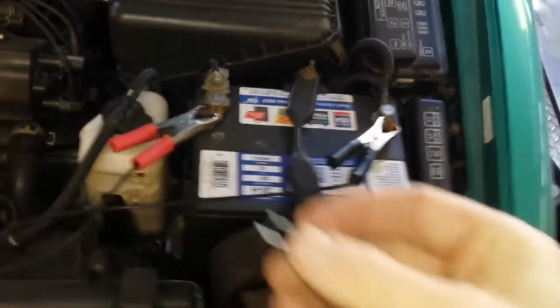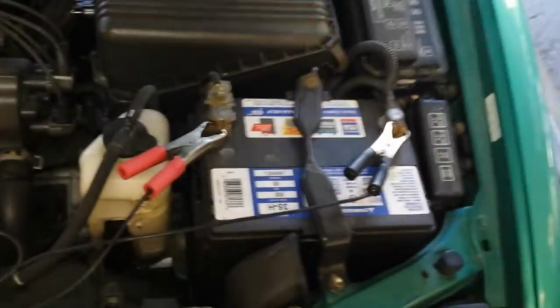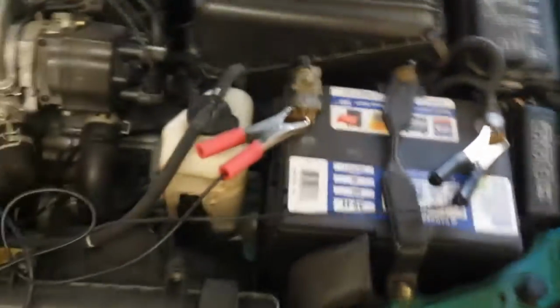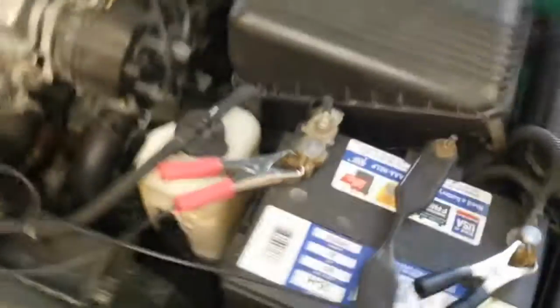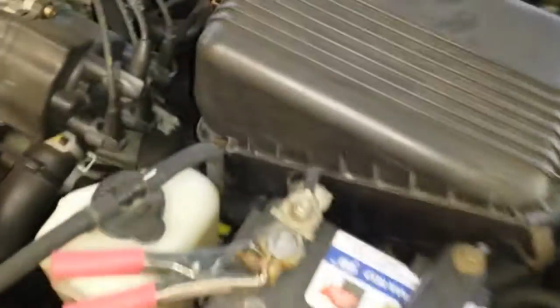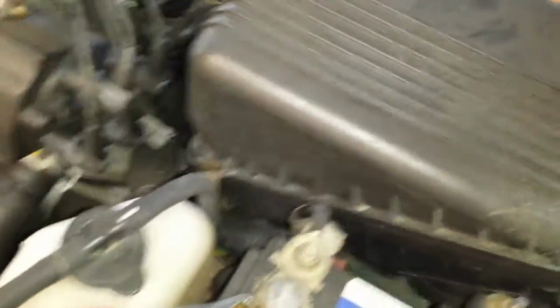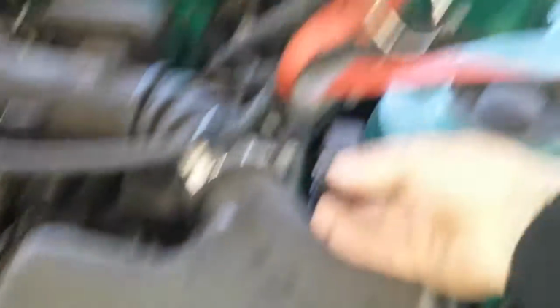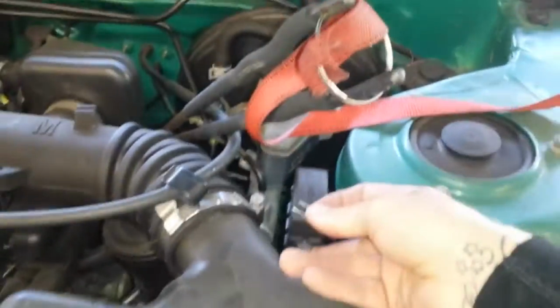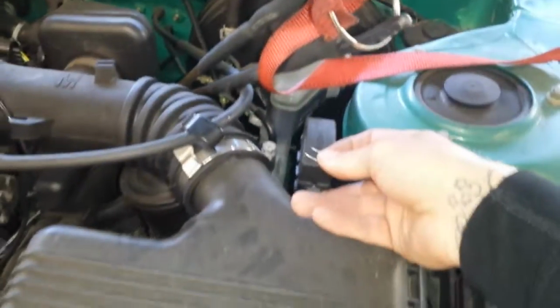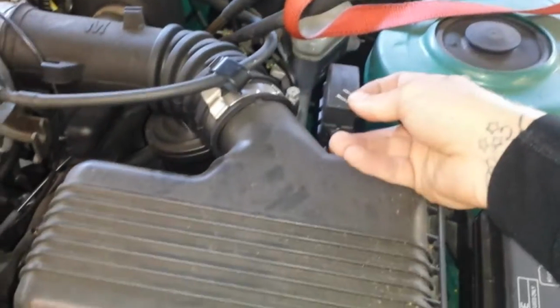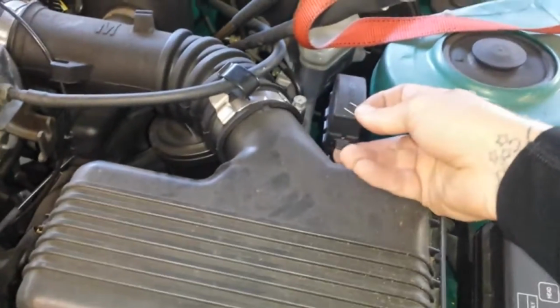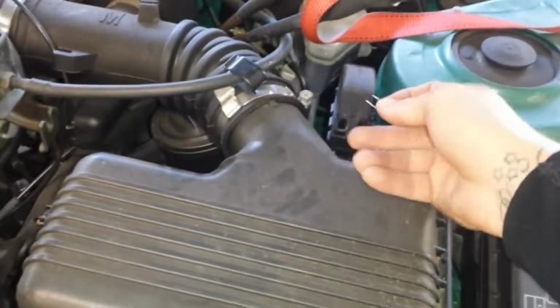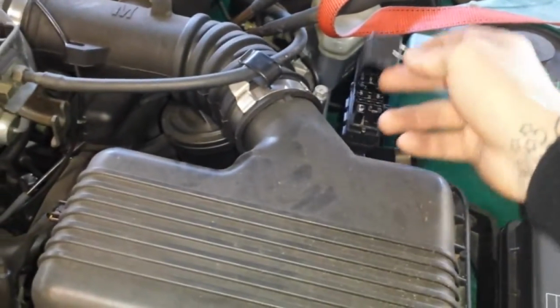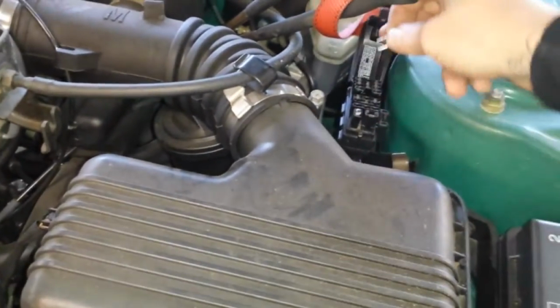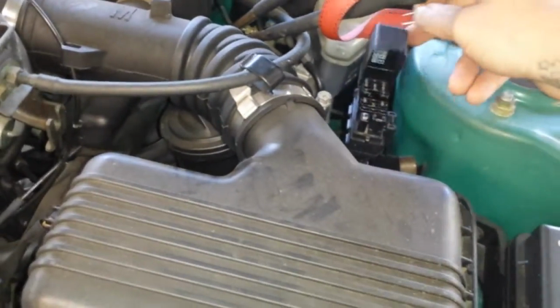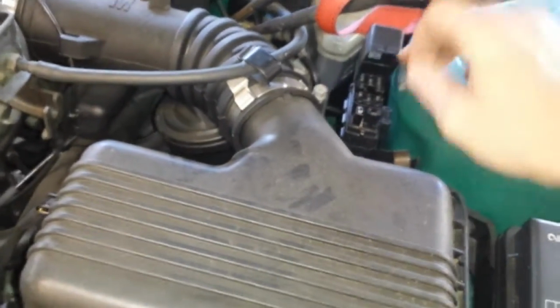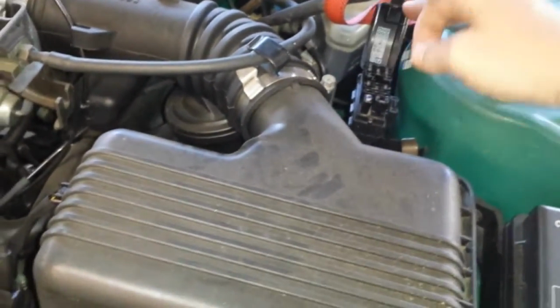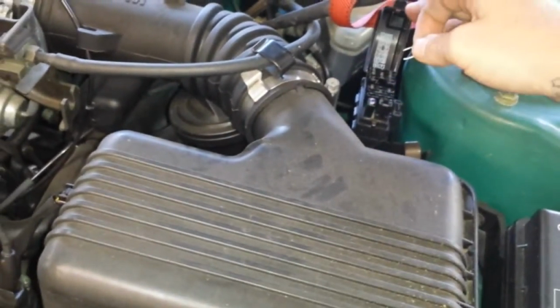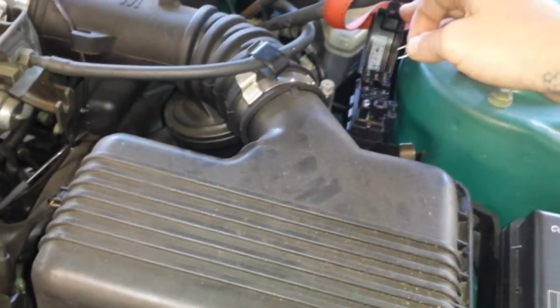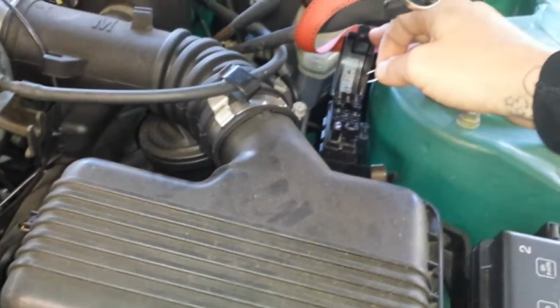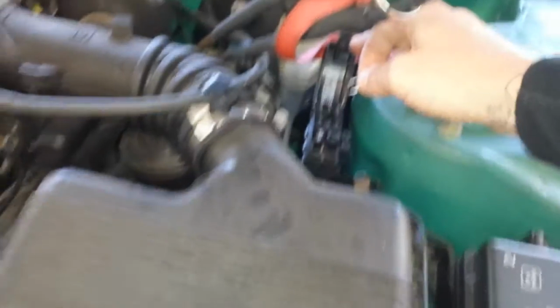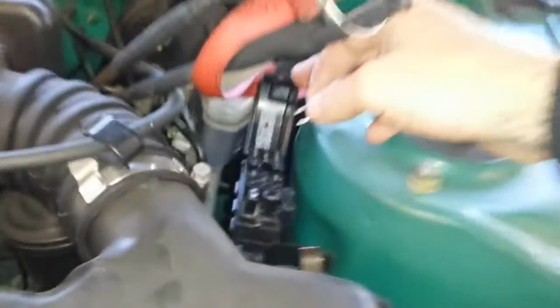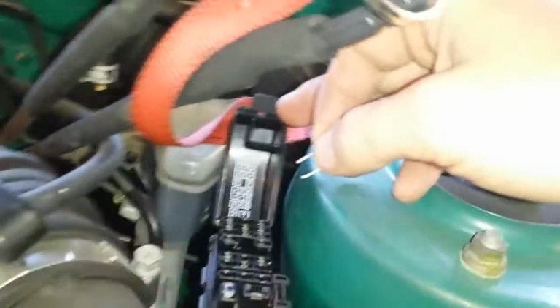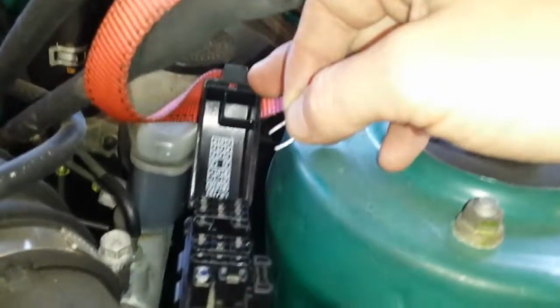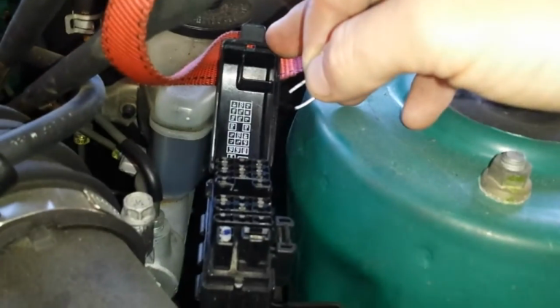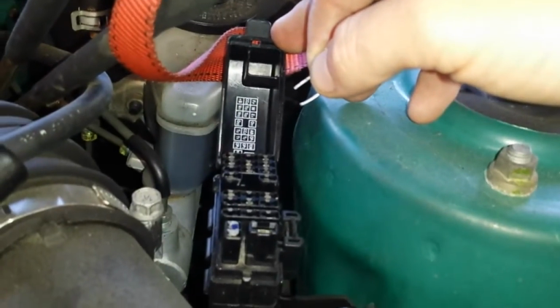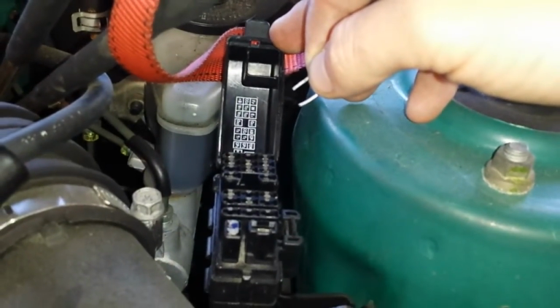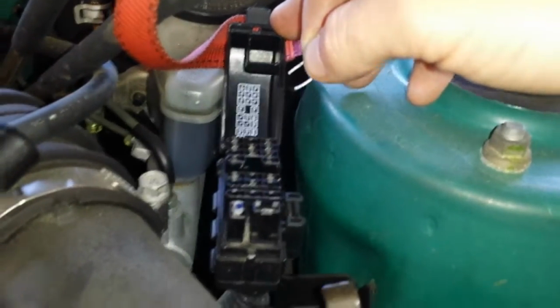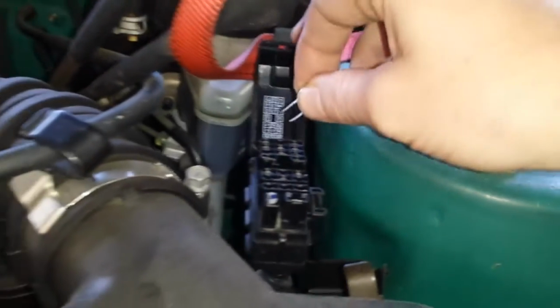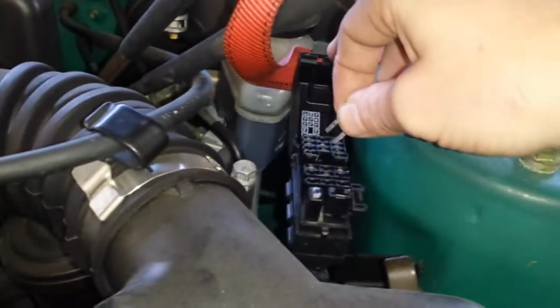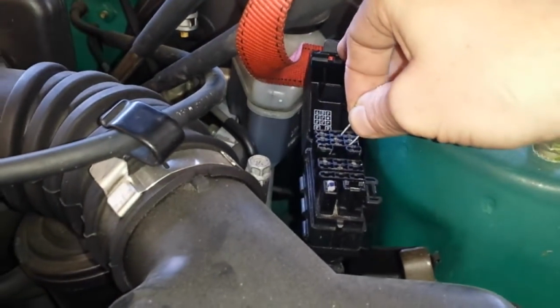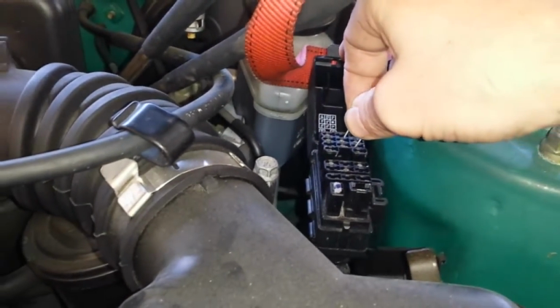To jump the computer, first off over here we're gonna find the diagnostic link connector T1 and E1 inside here. Those are the connectors that you need to jump to go into base timing mode.